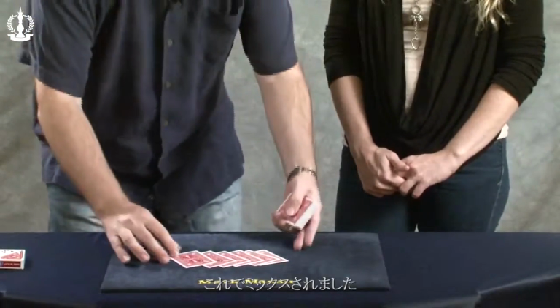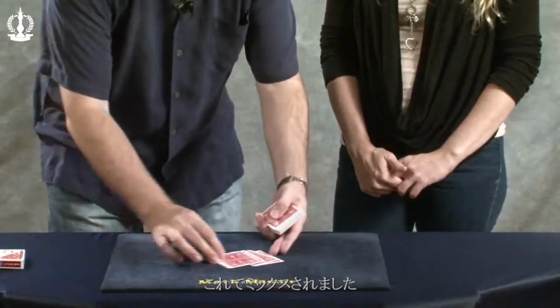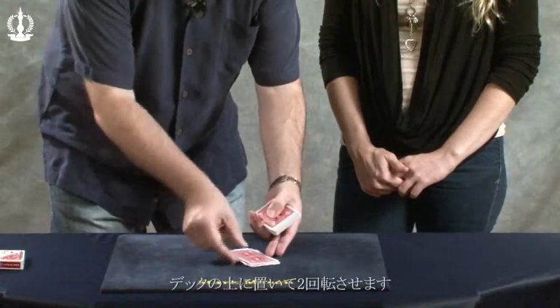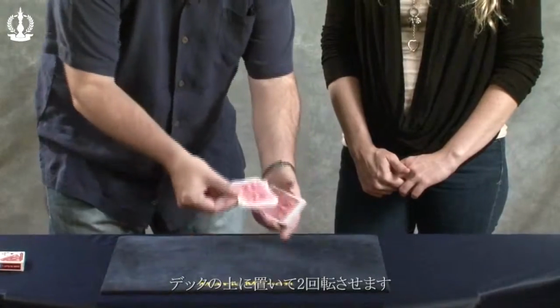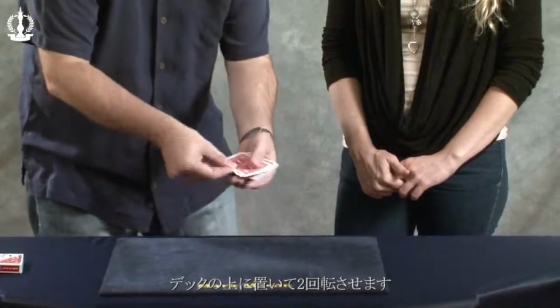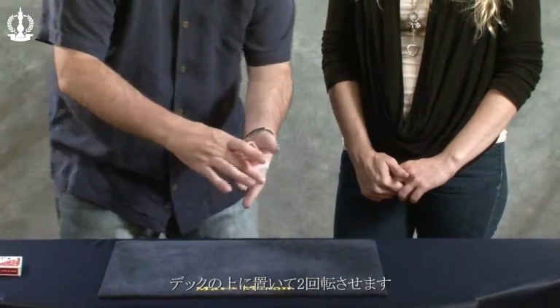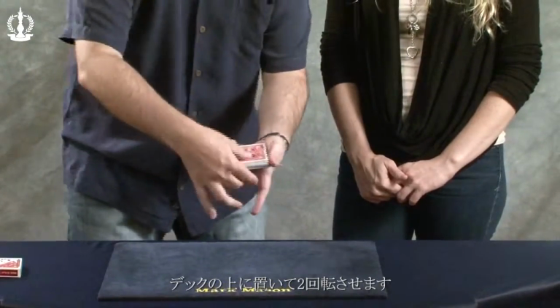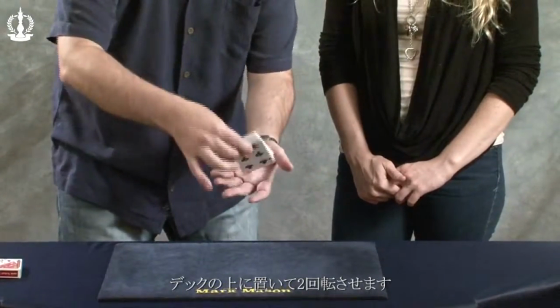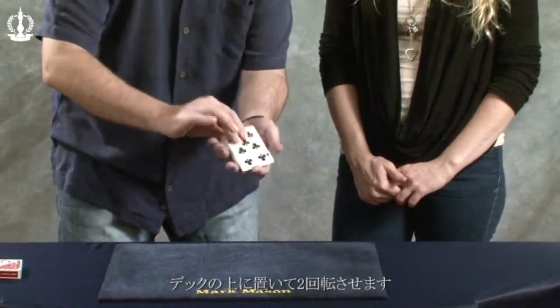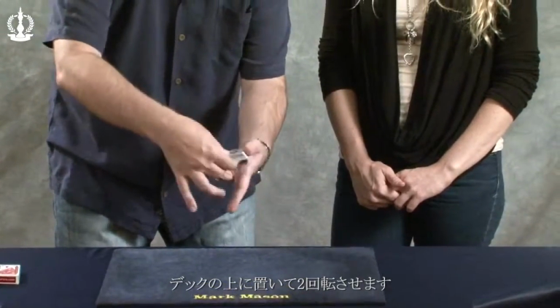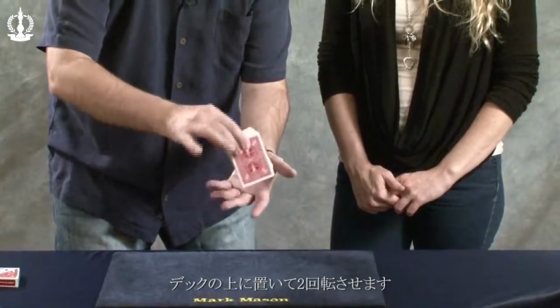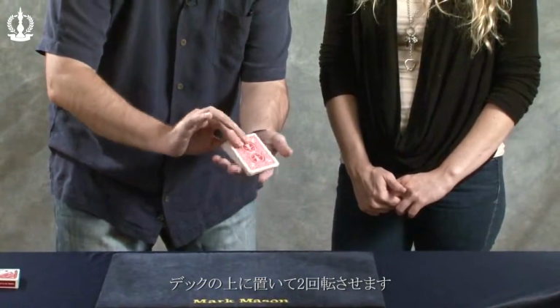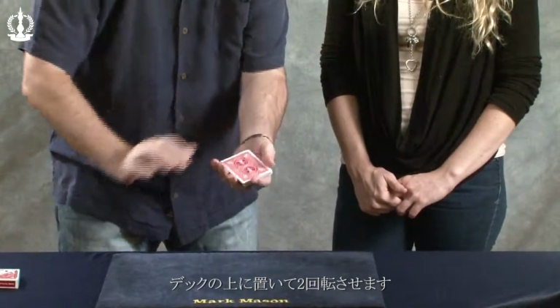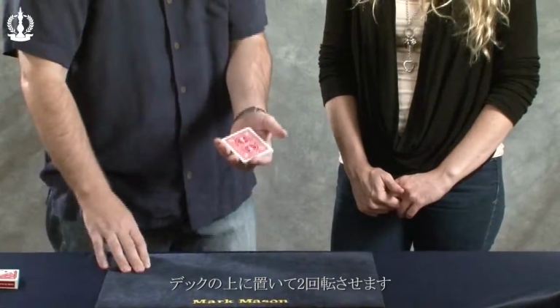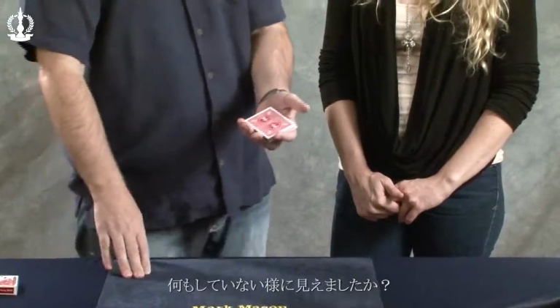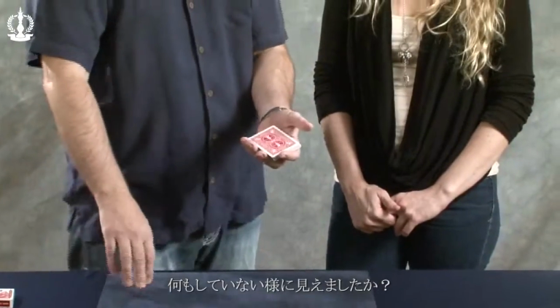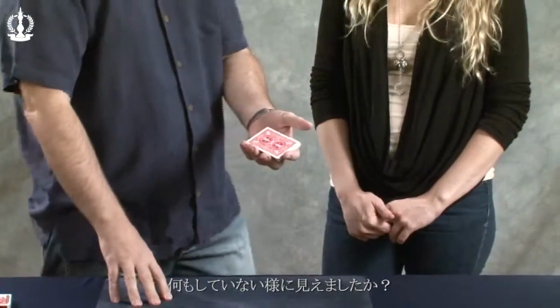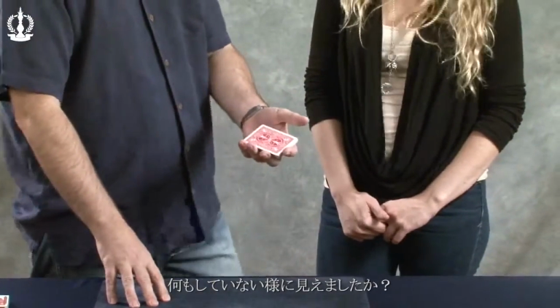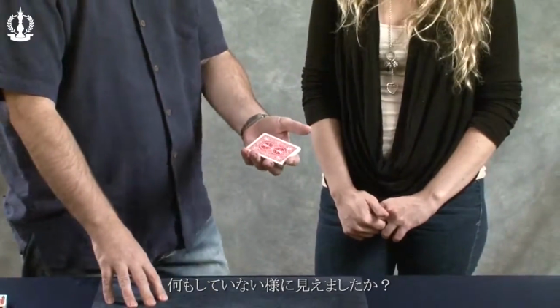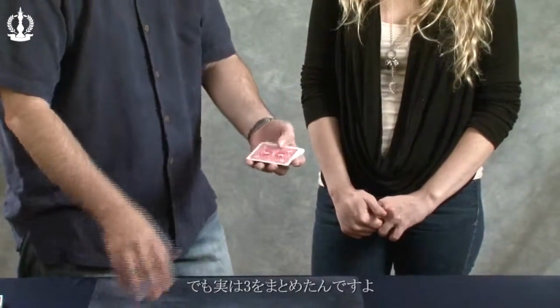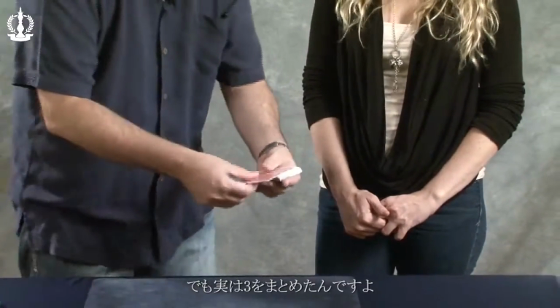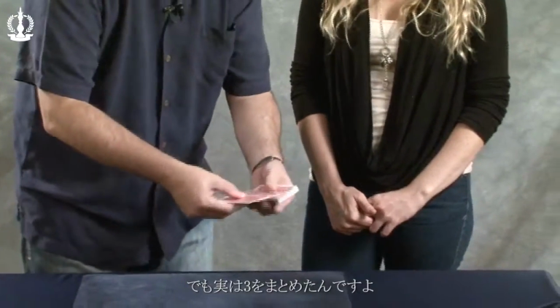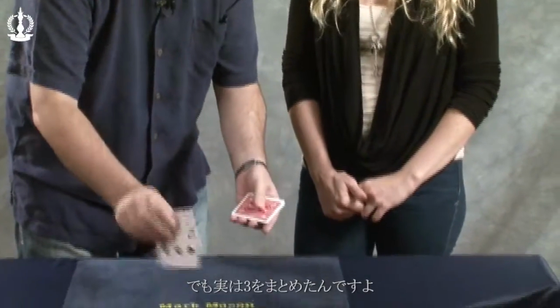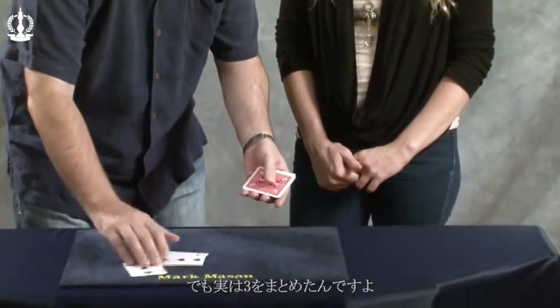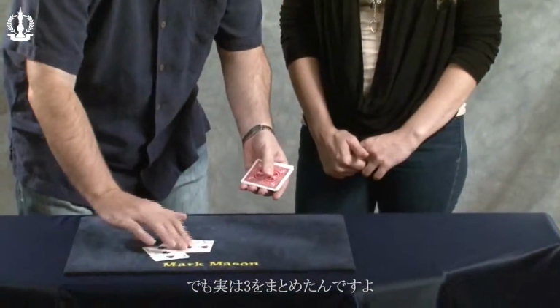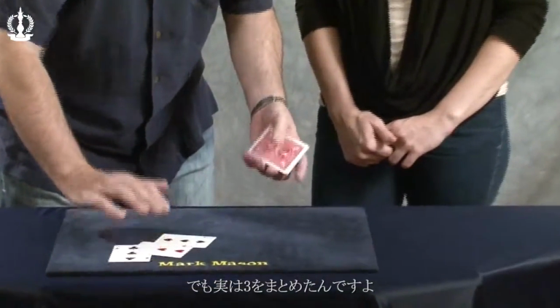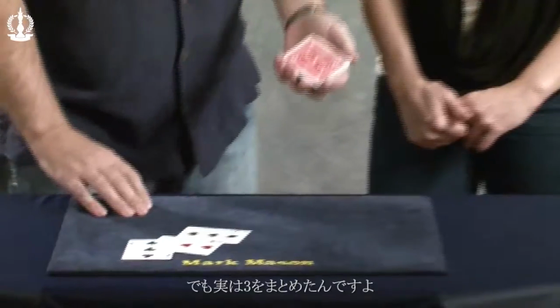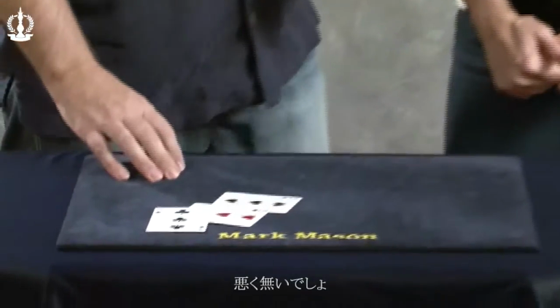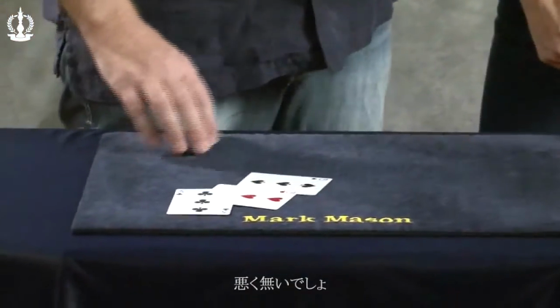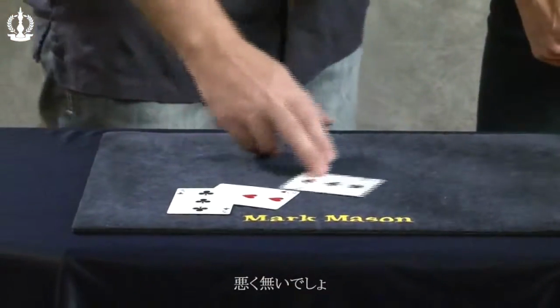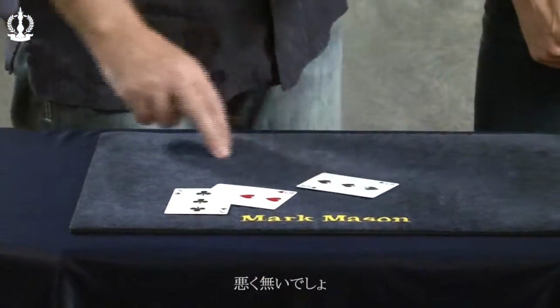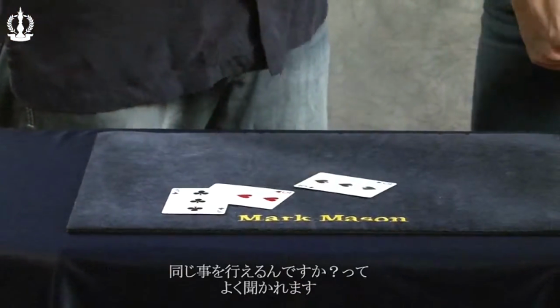Got it. I'm going to put them on top of the deck and turn them once, twice. Most people think that does nothing. But it does — look, it separates the three threes. Hey. Pretty good right? I know. It's kind of amazing.